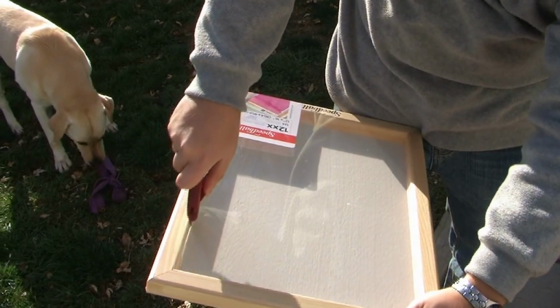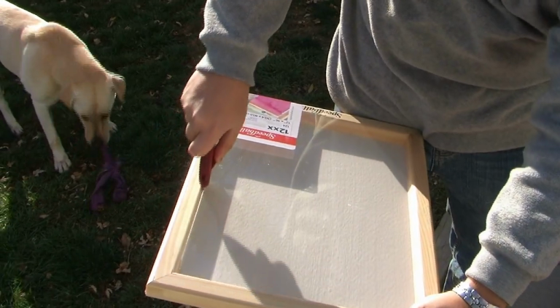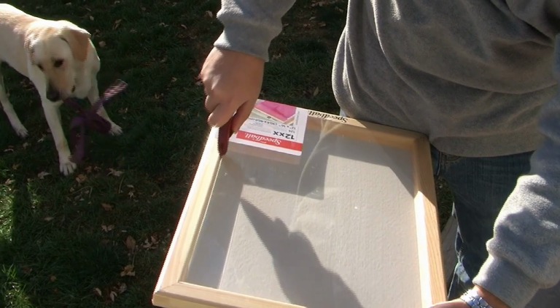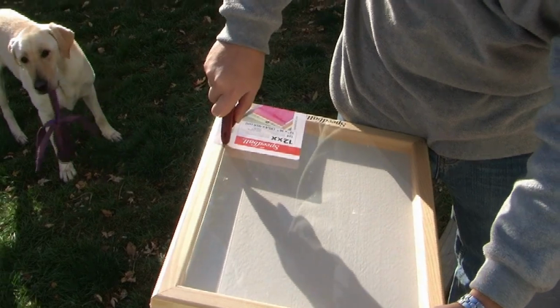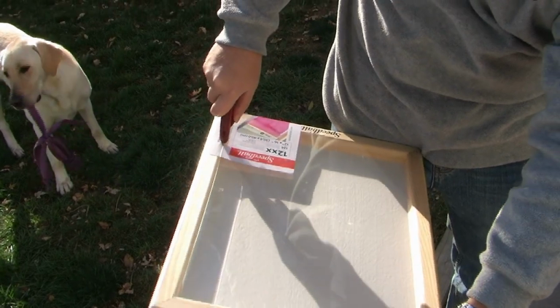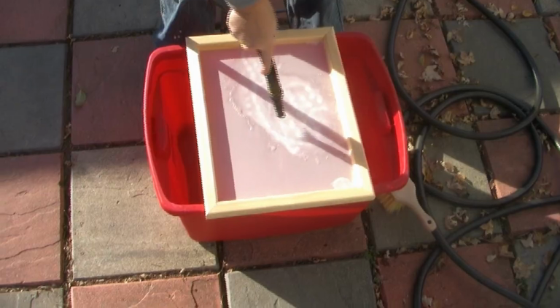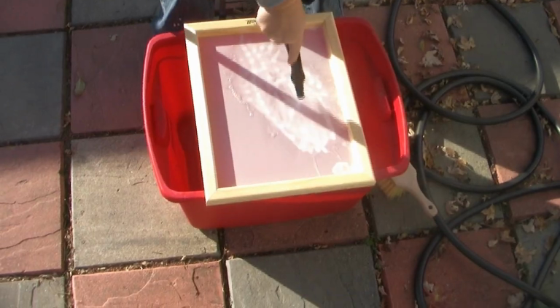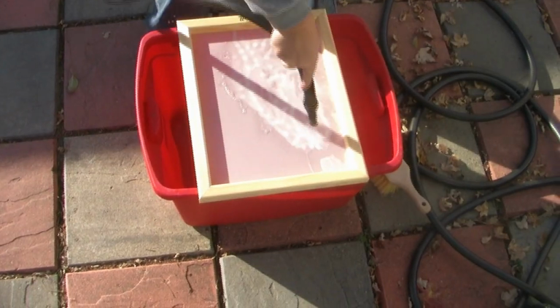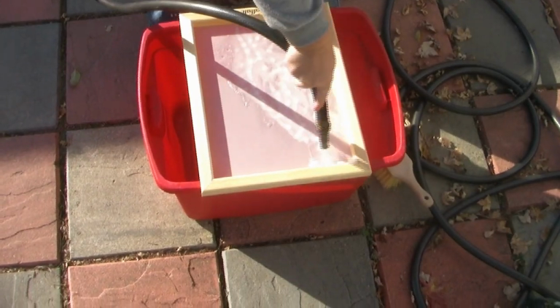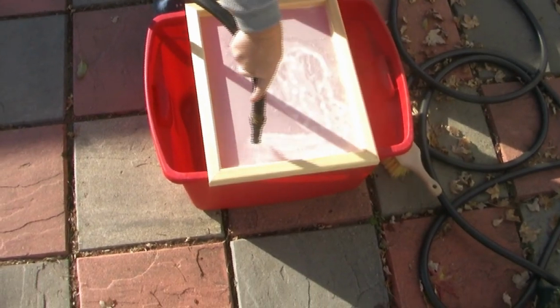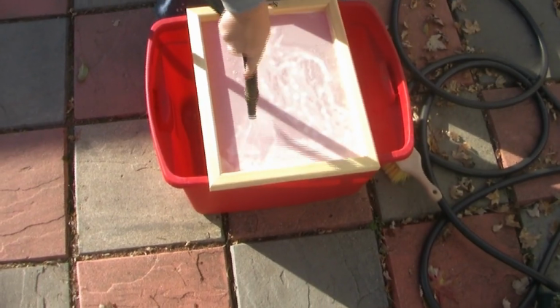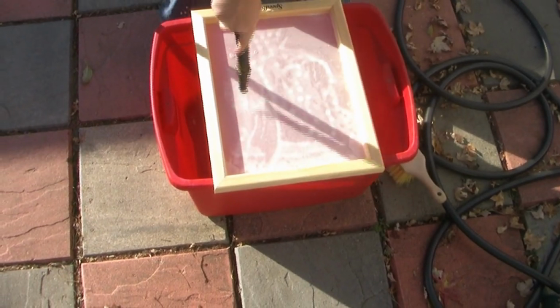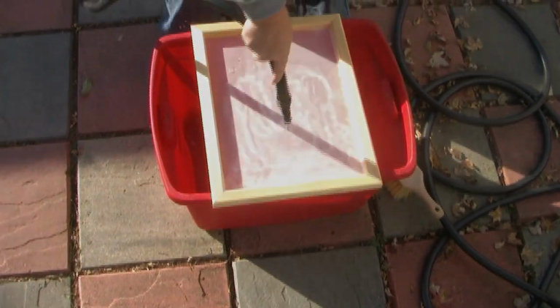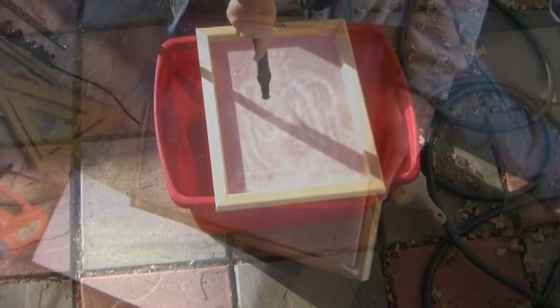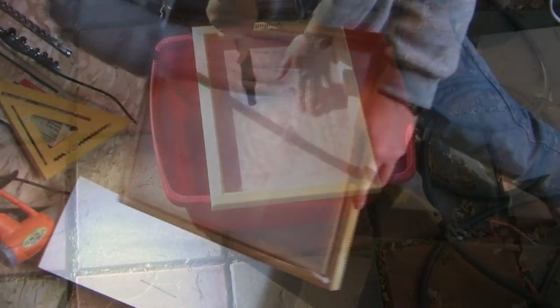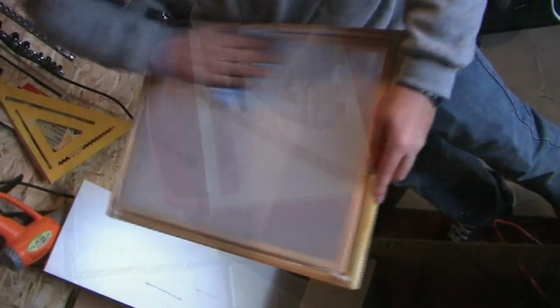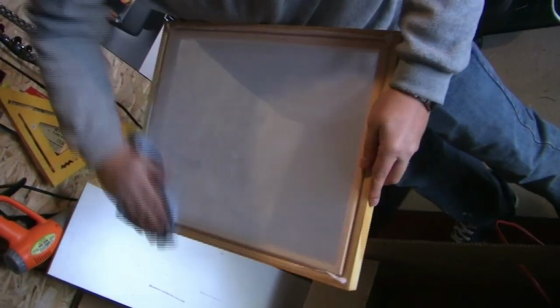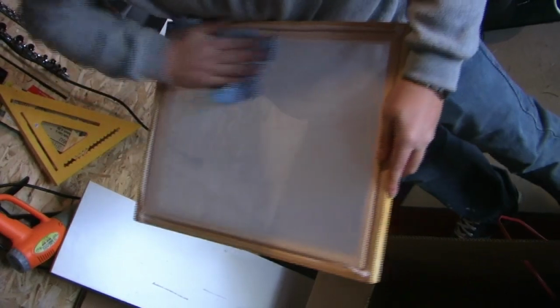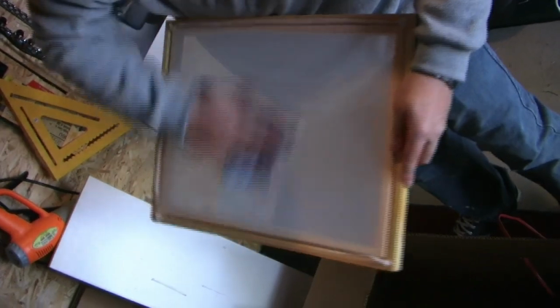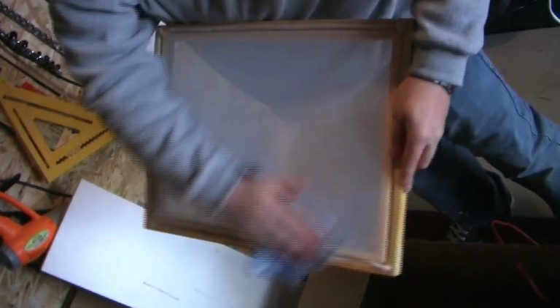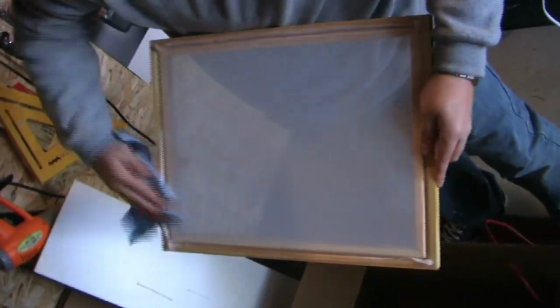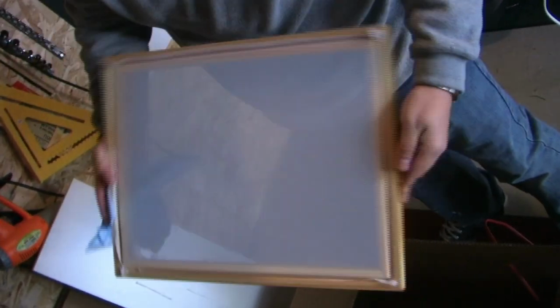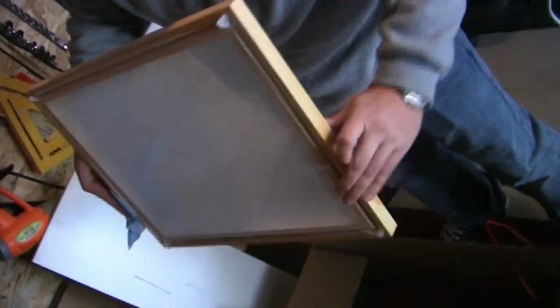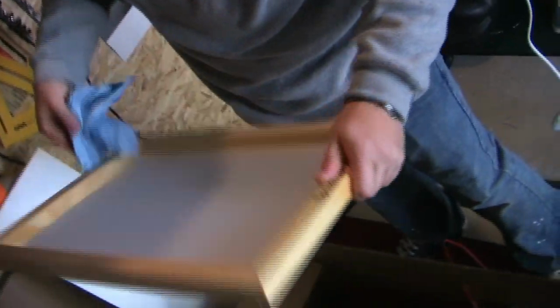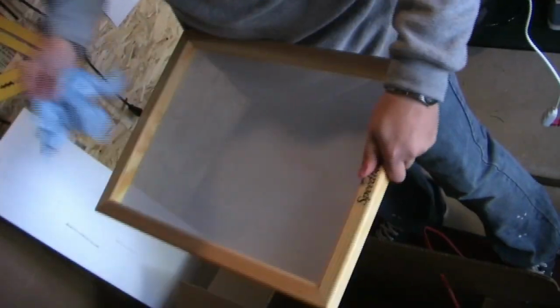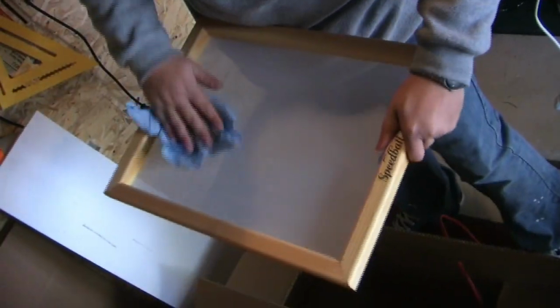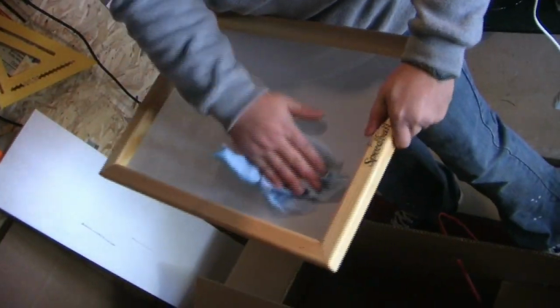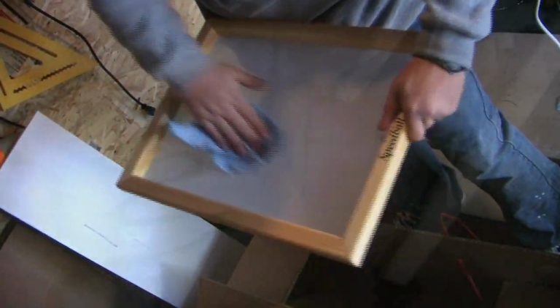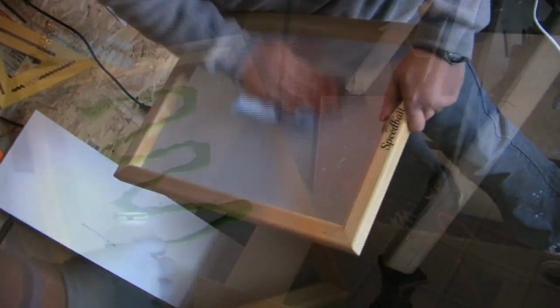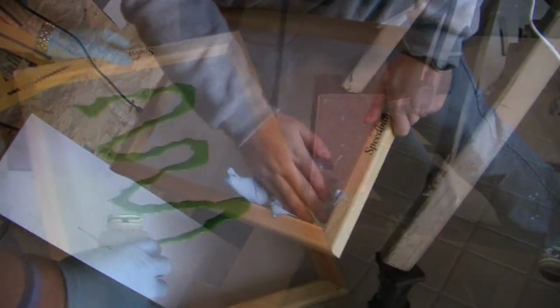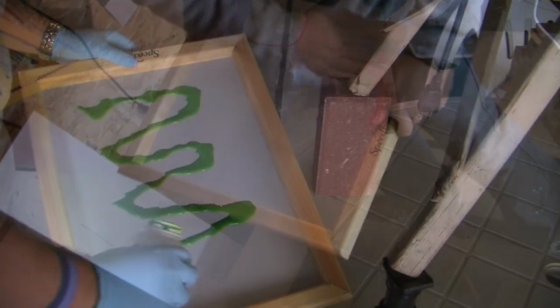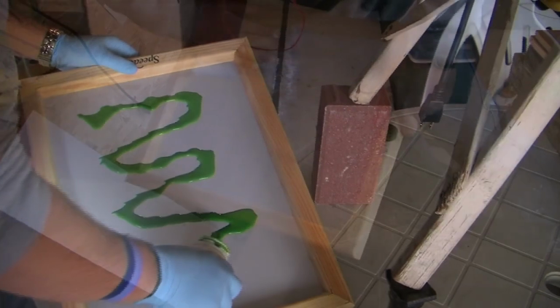If you're using a new screen, start by cleaning it first, as there will be grease and oil on it. Once that's done, make sure the screen is fully dry. If so, you can put the emulsion on.